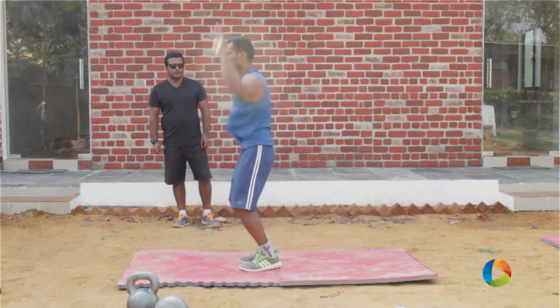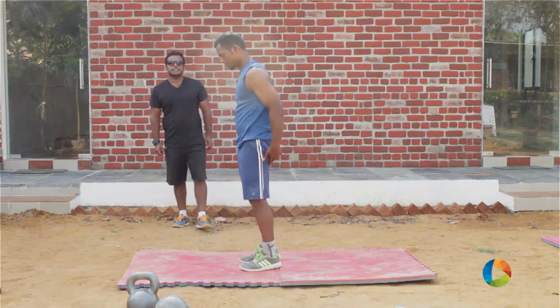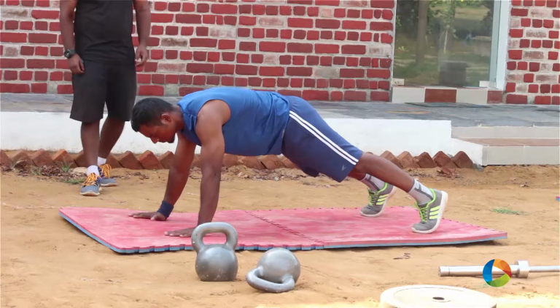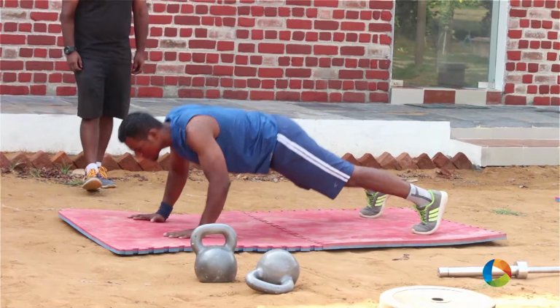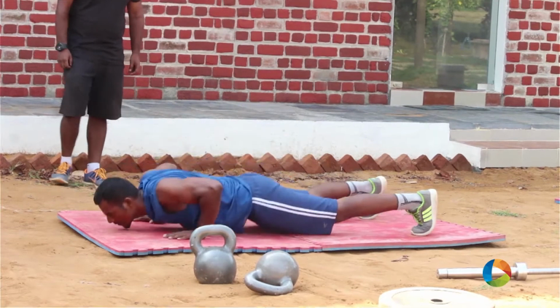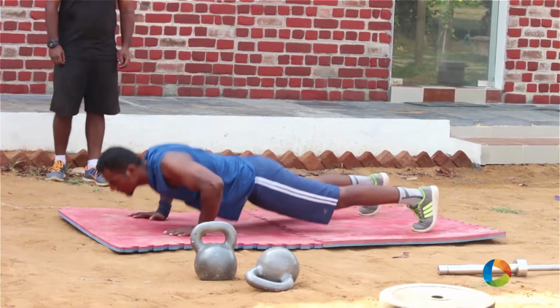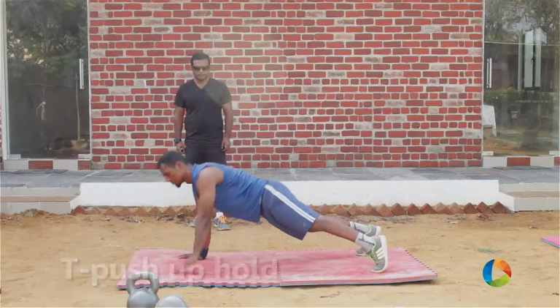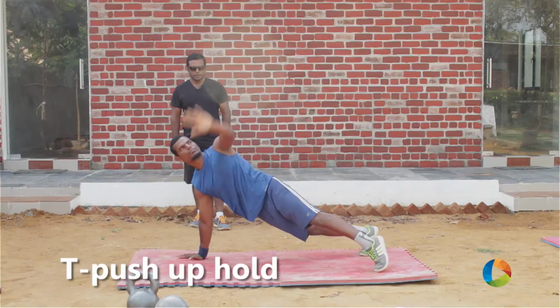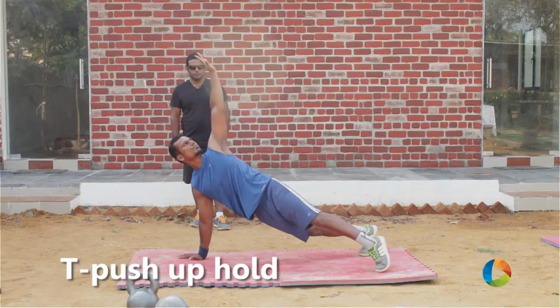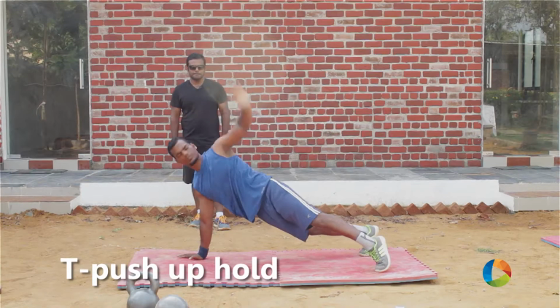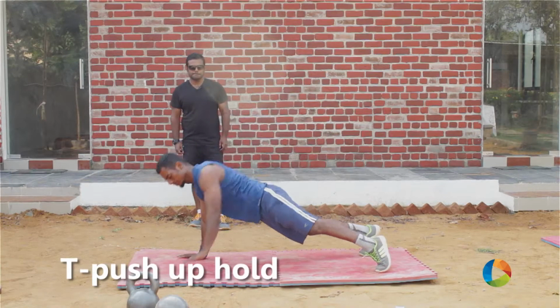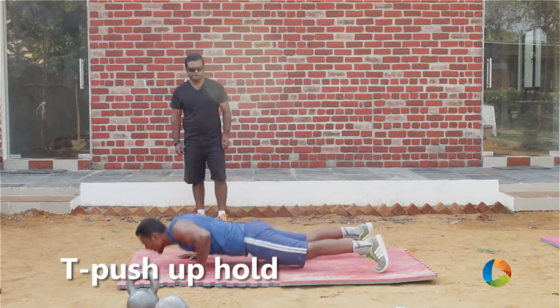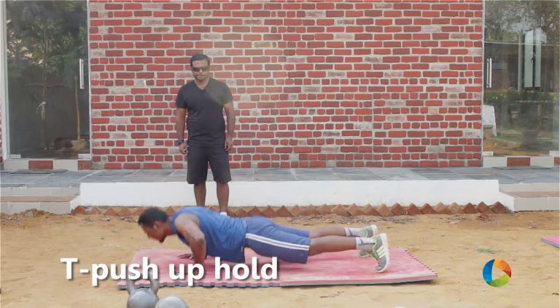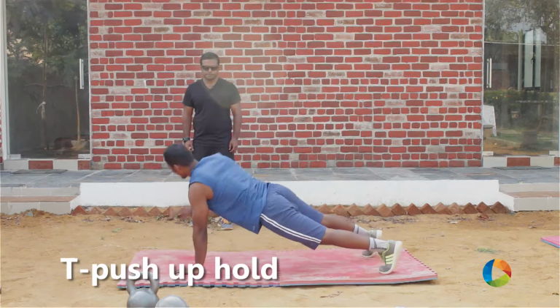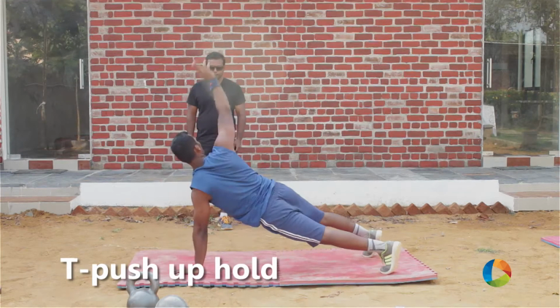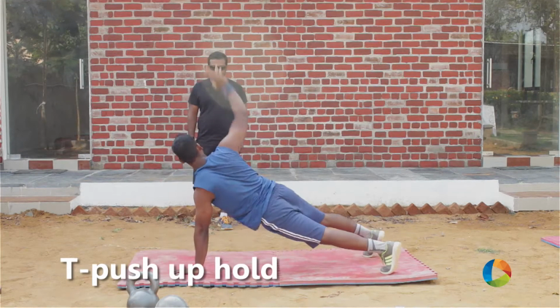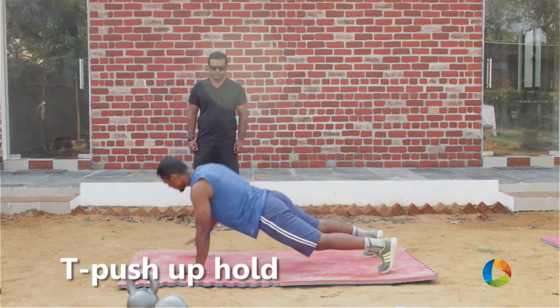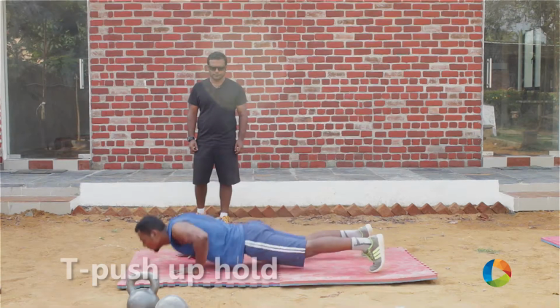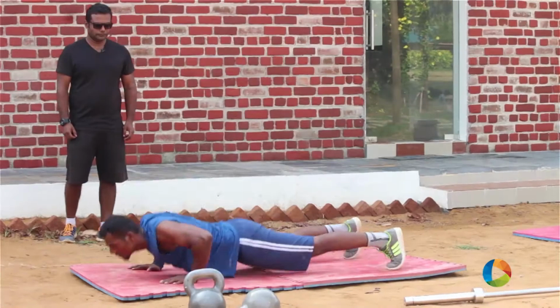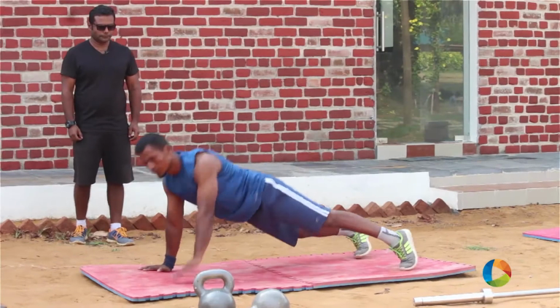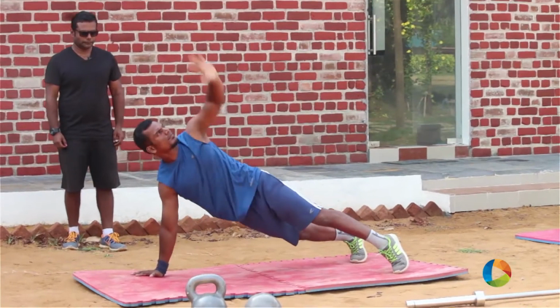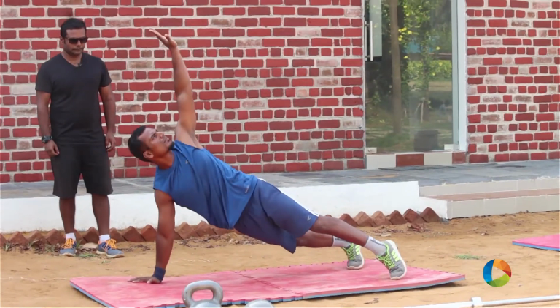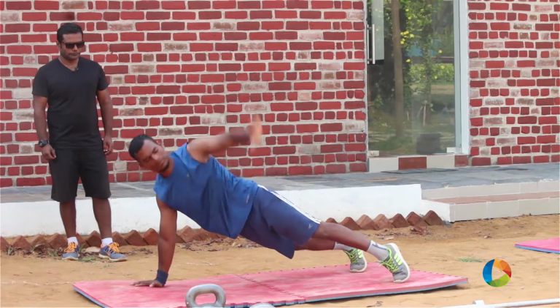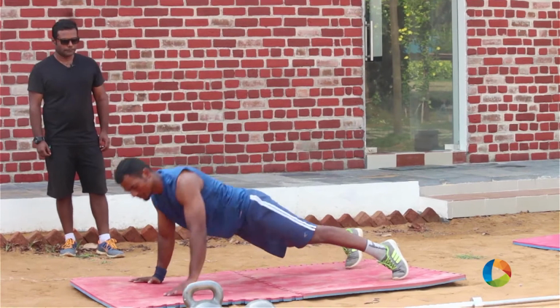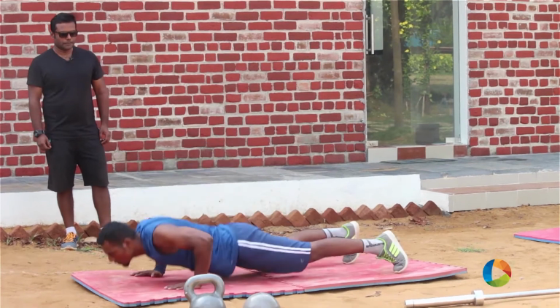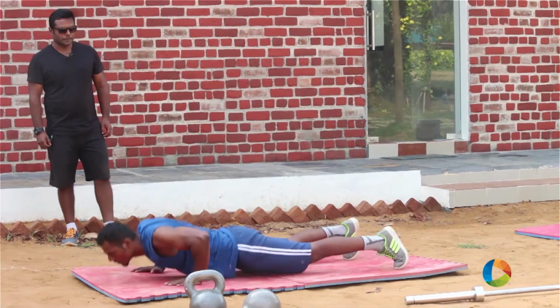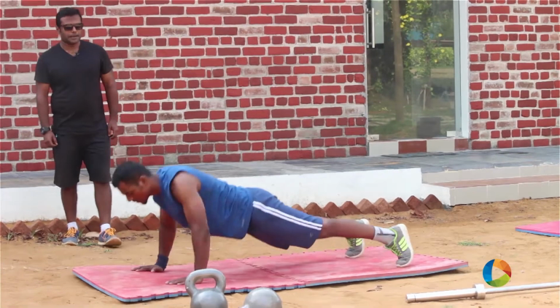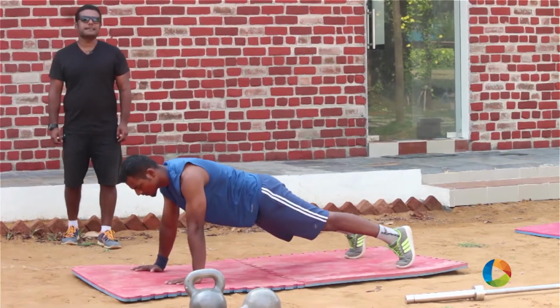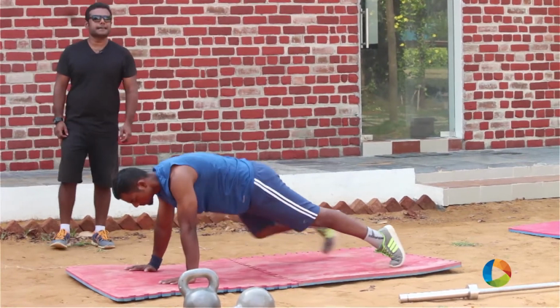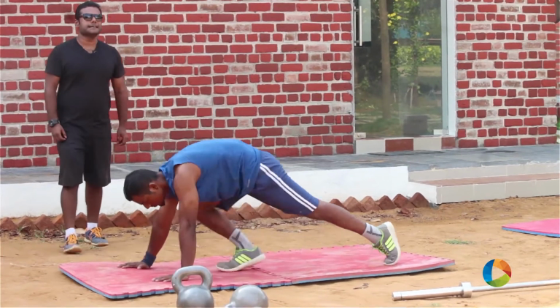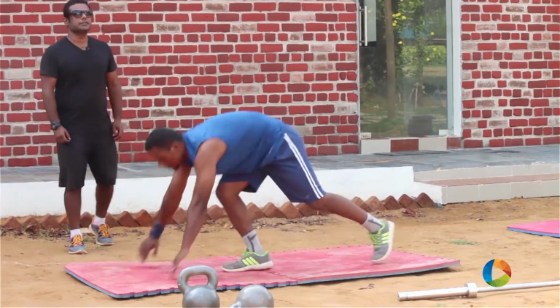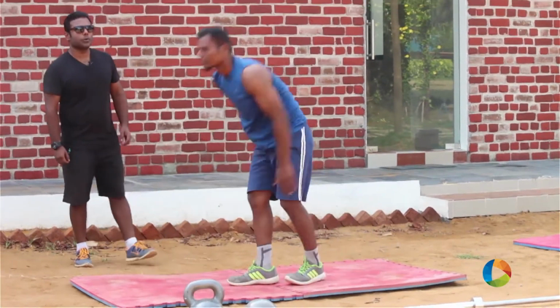The next one is a T push-up hold. And the last exercise is a jump squat.